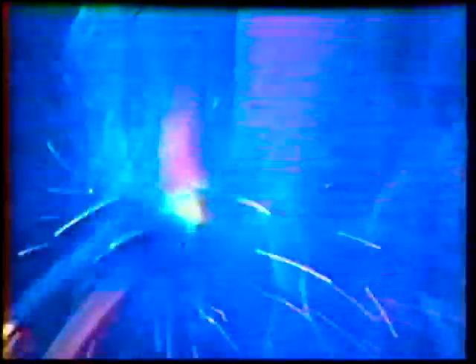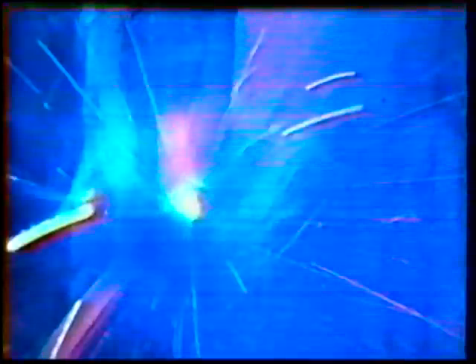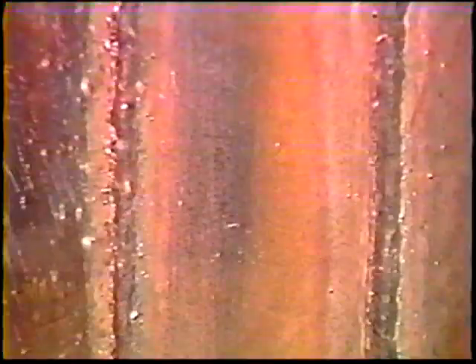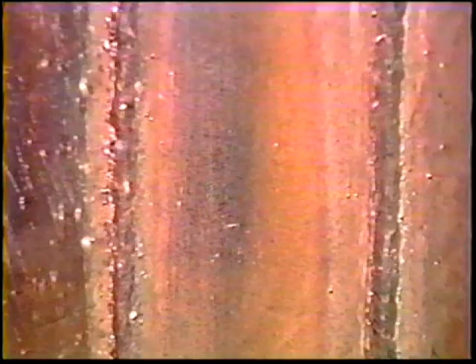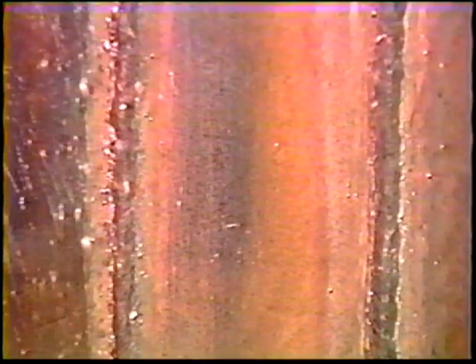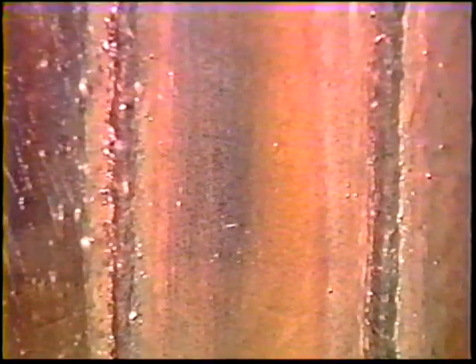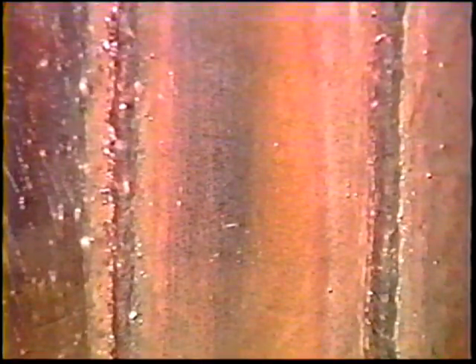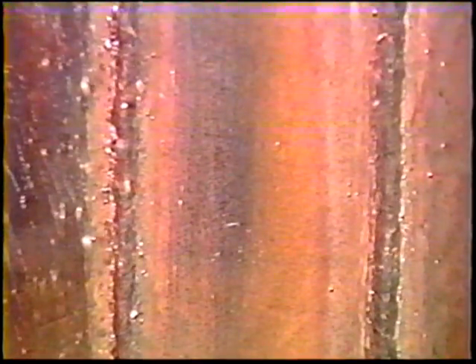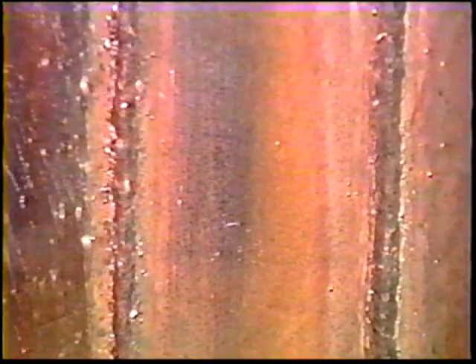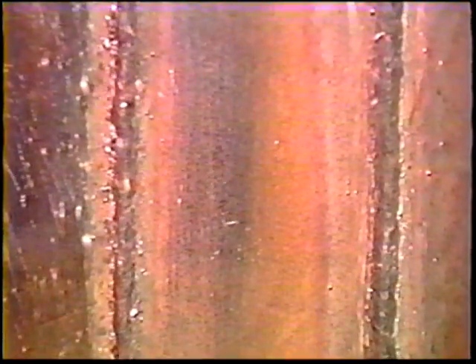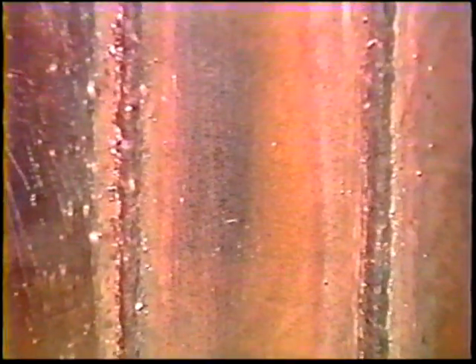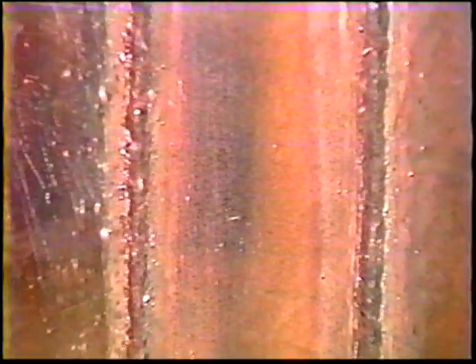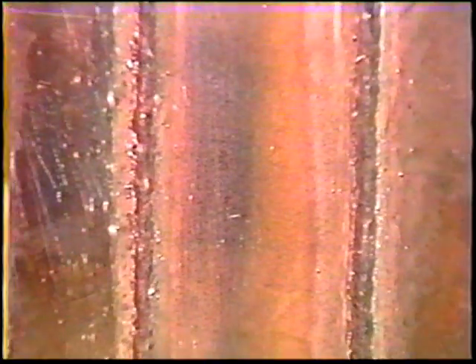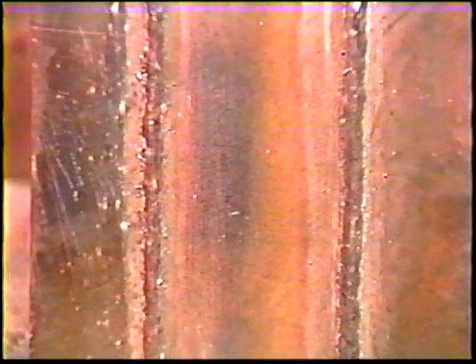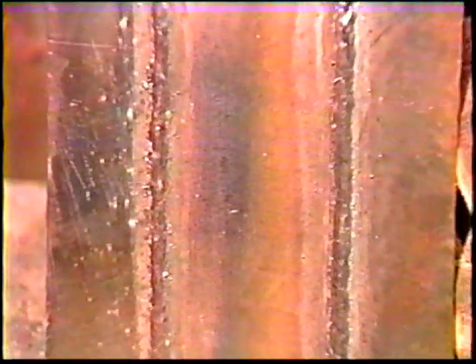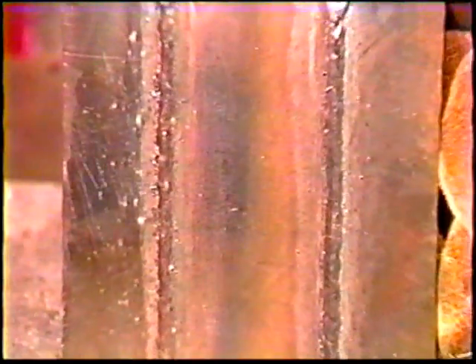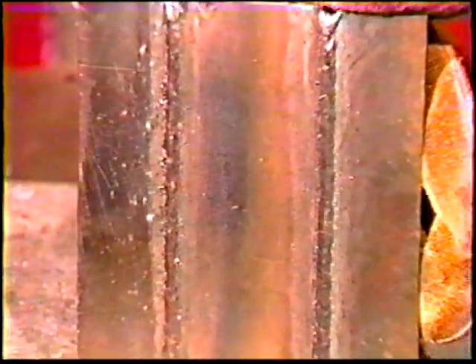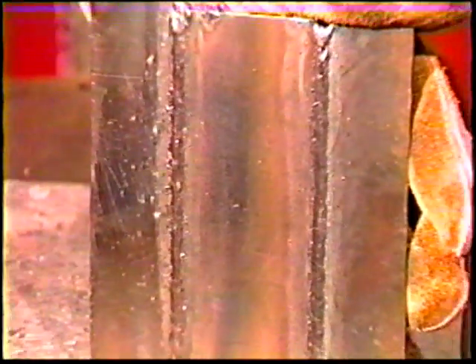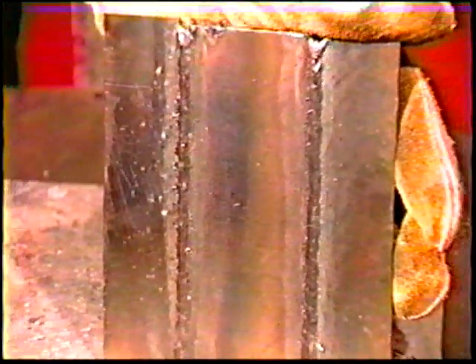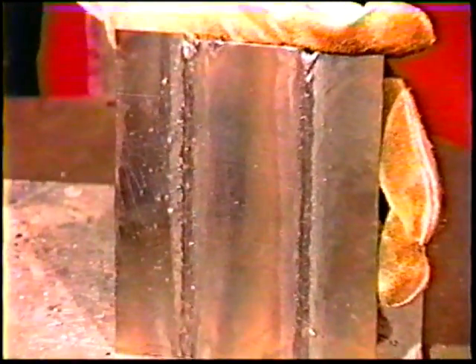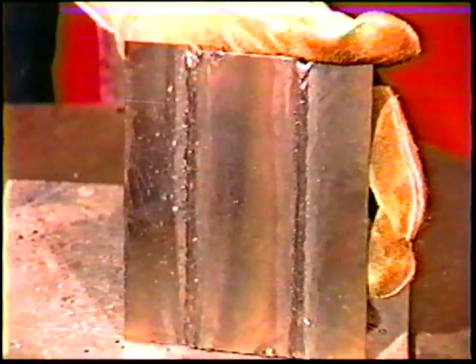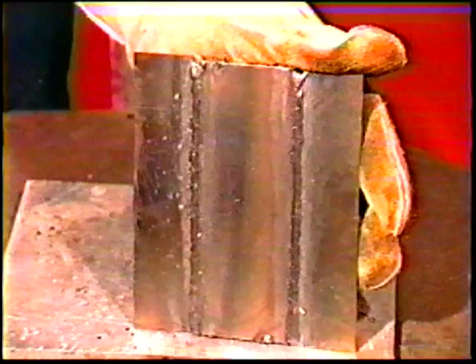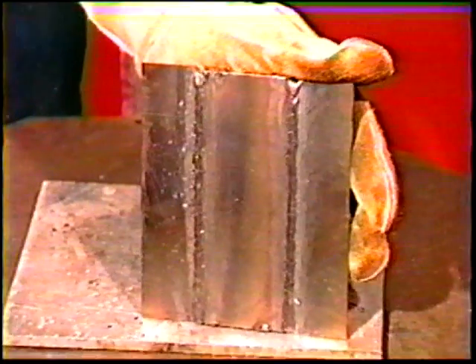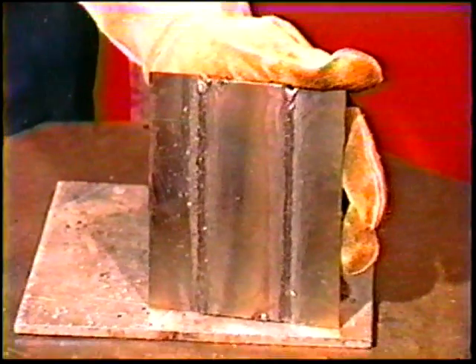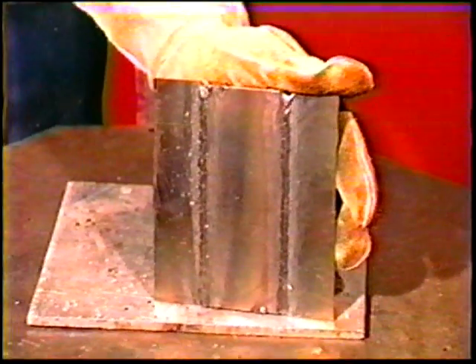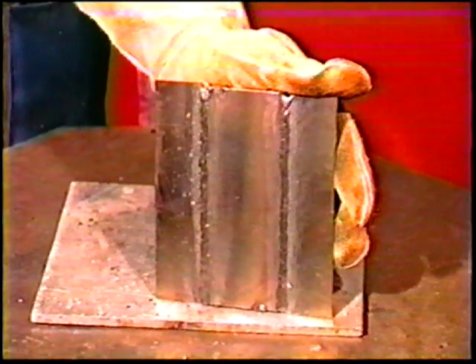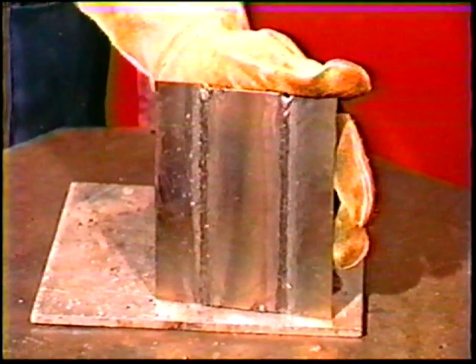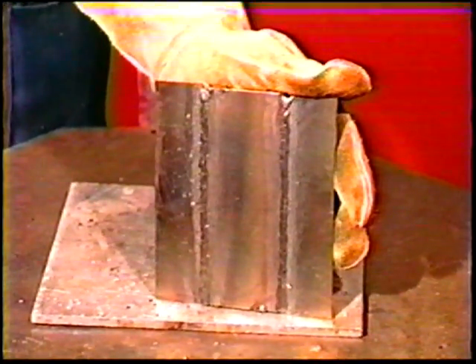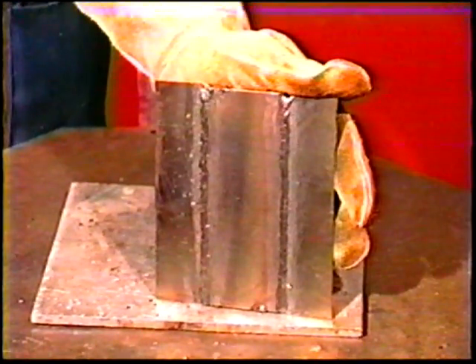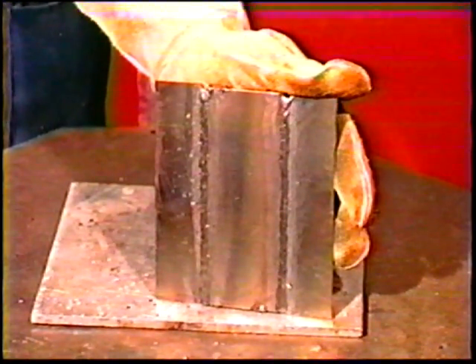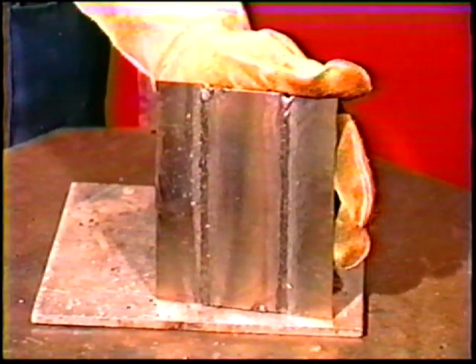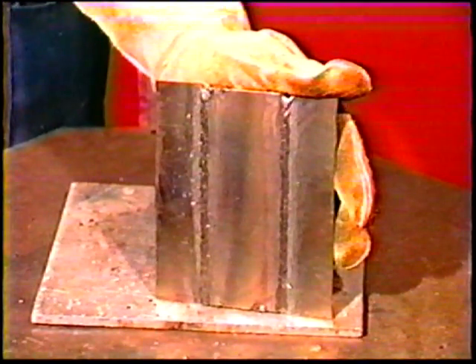When you are finished, weld the remaining joints using the same technique. Inspect the welds and continue practice.